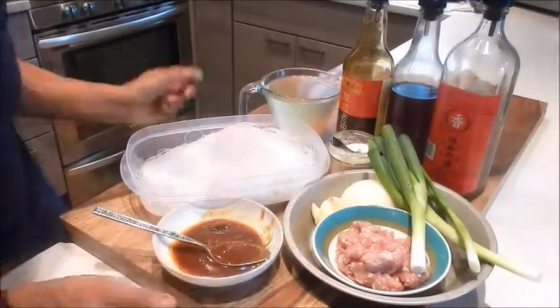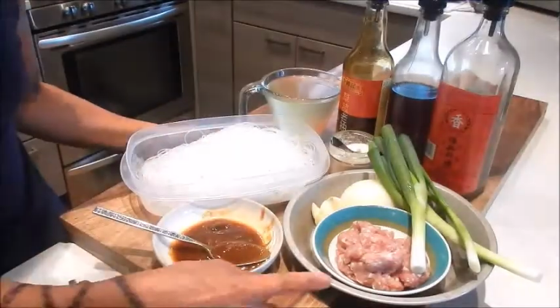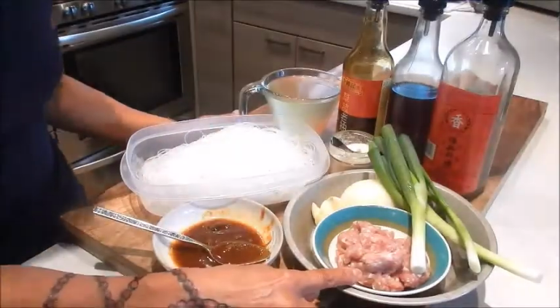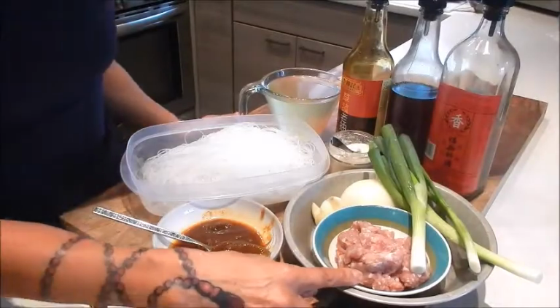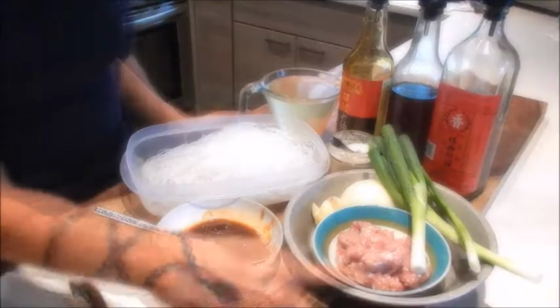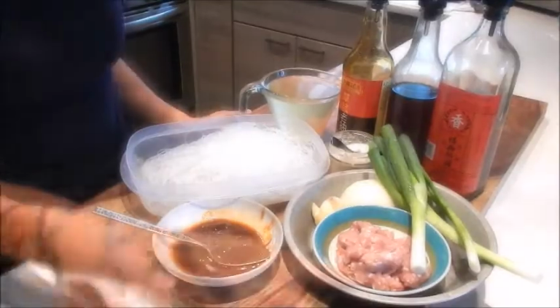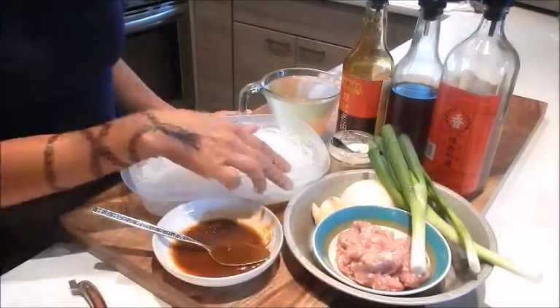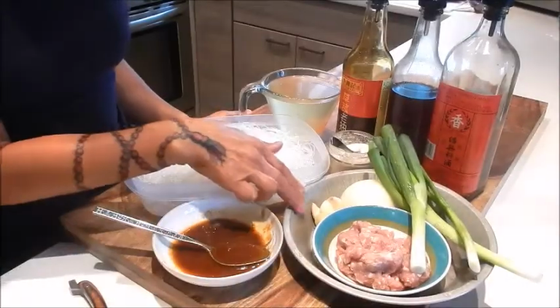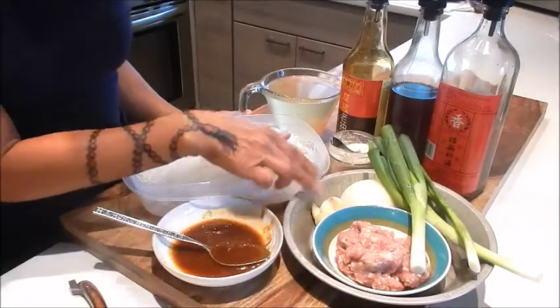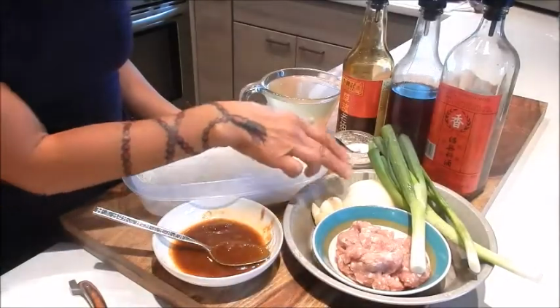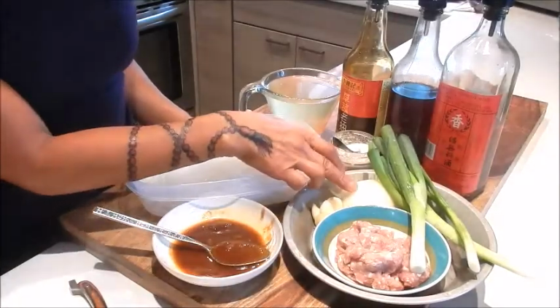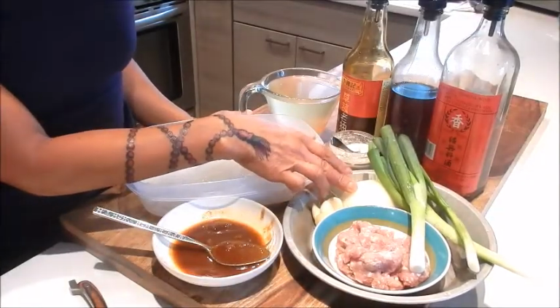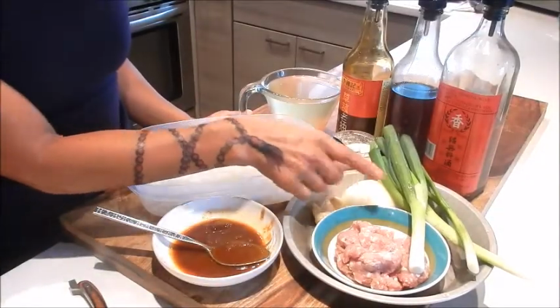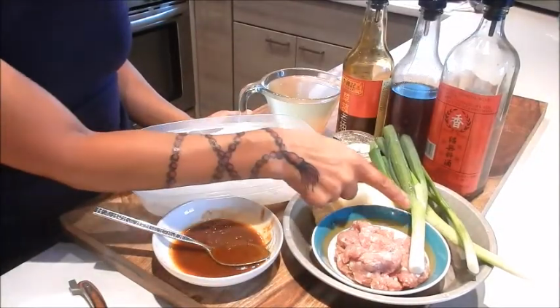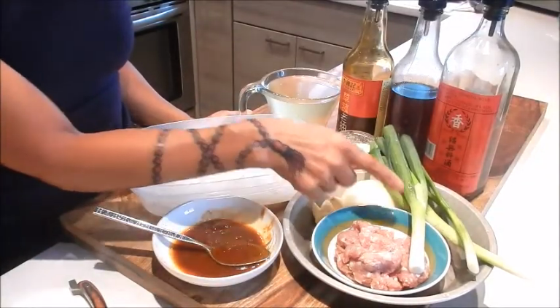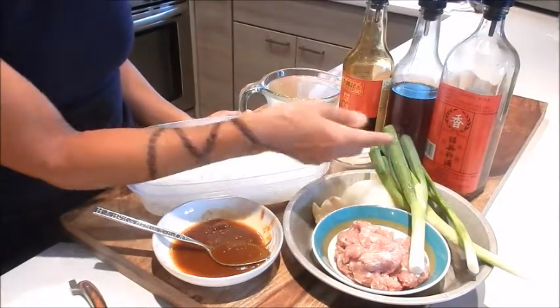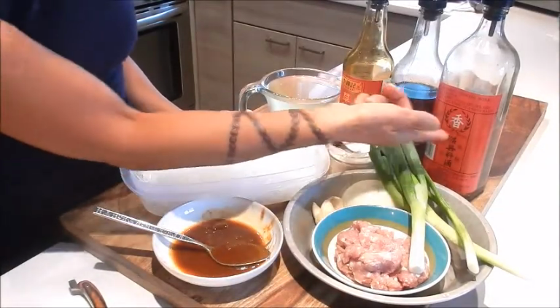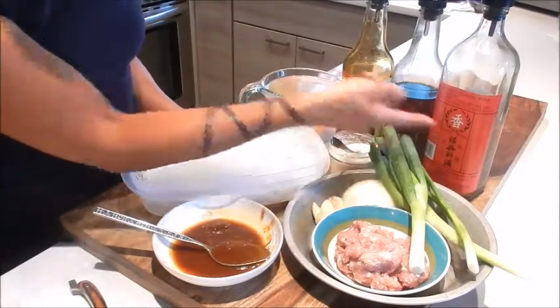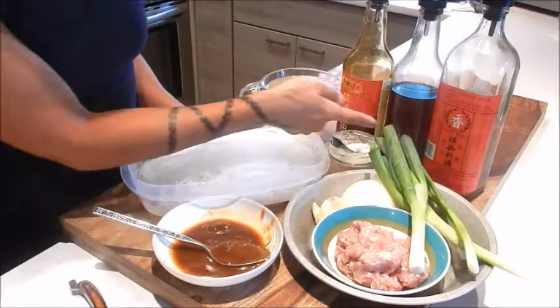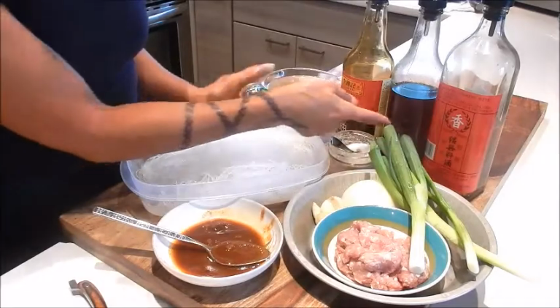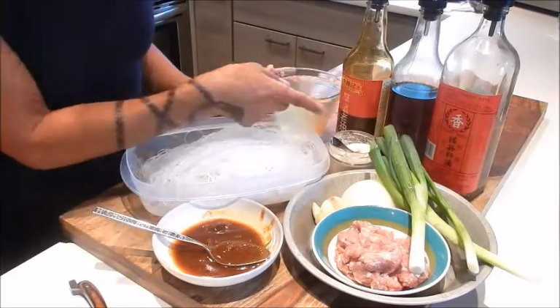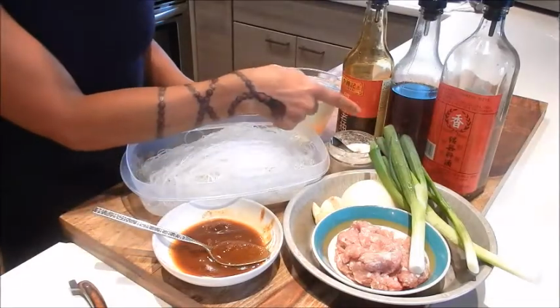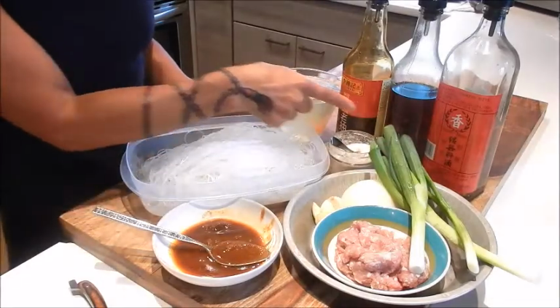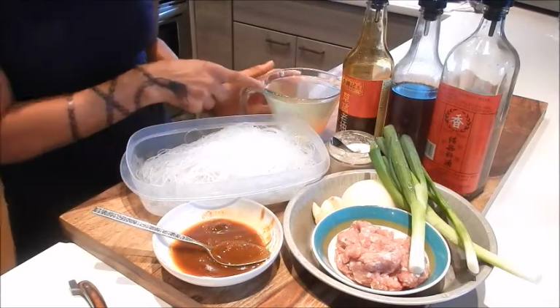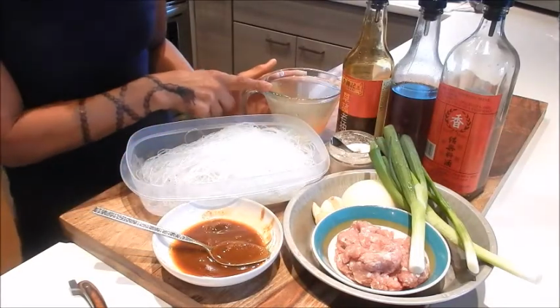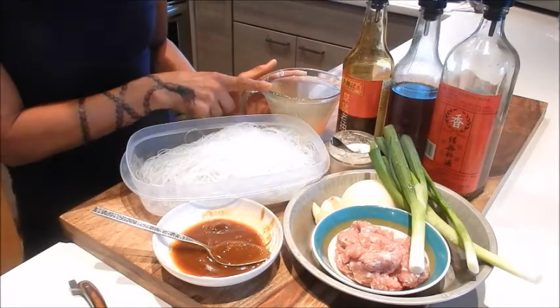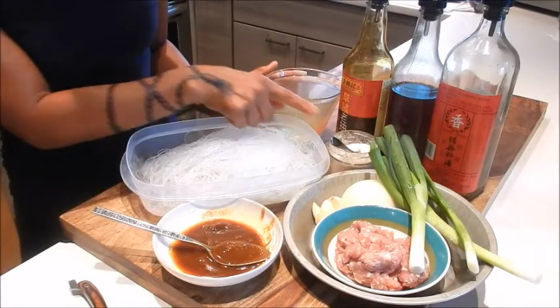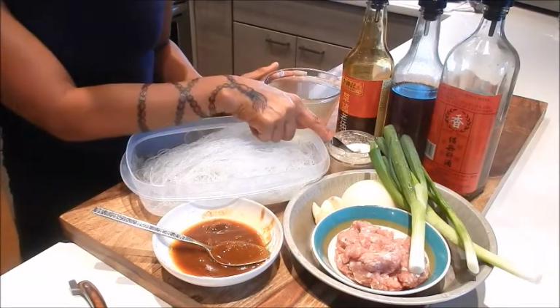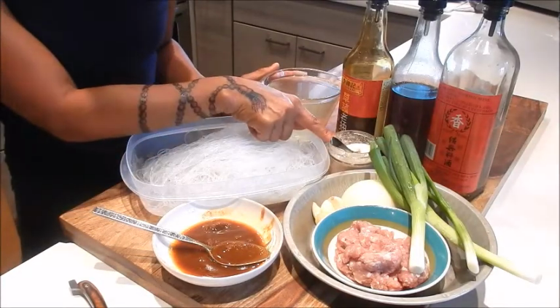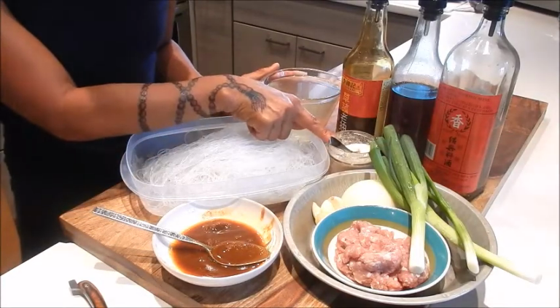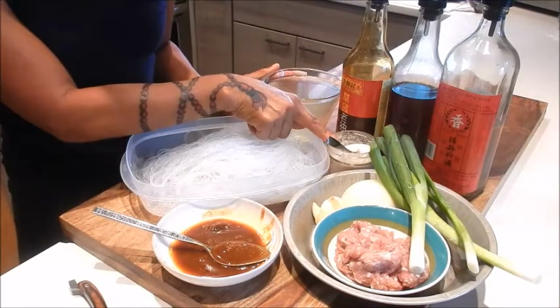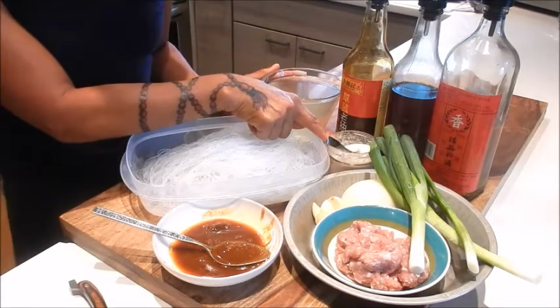I have some ground pork, garlic, ginger, onion, green onion, Shaoxing wine, sesame oil, dark soy, chicken stock, and seasoning salt mix.